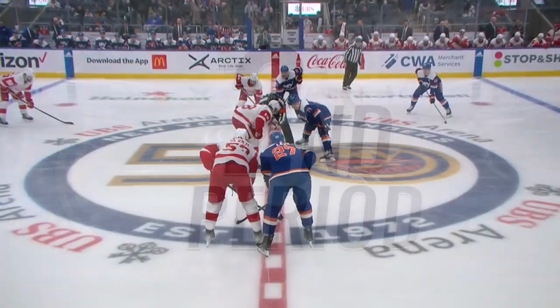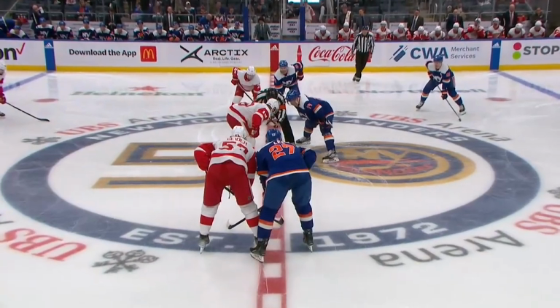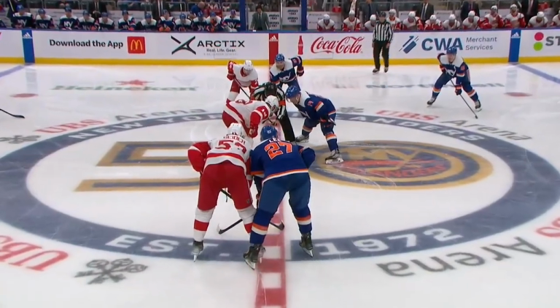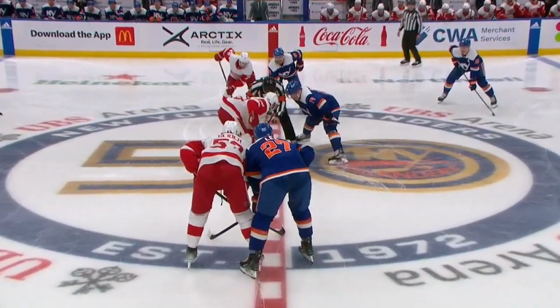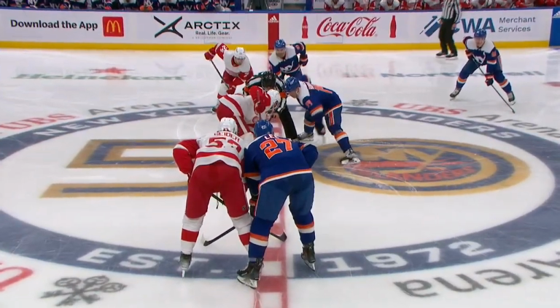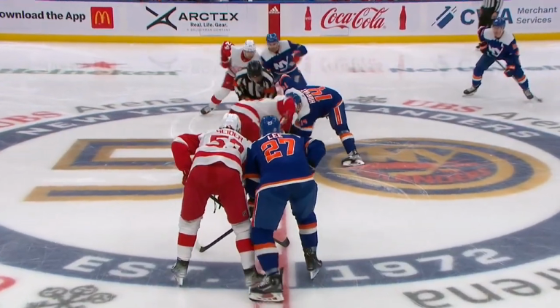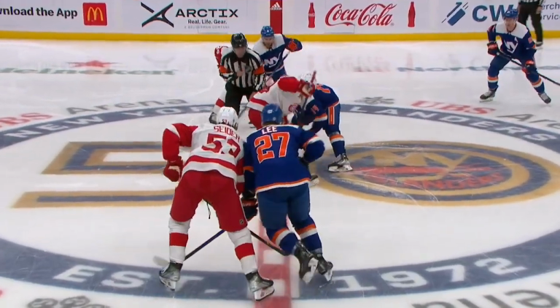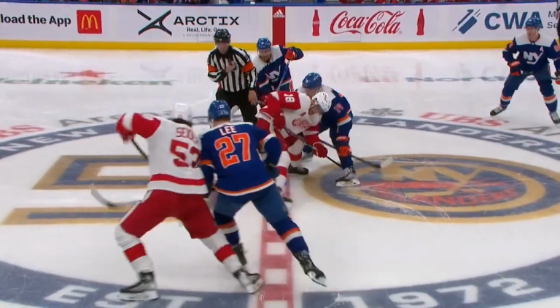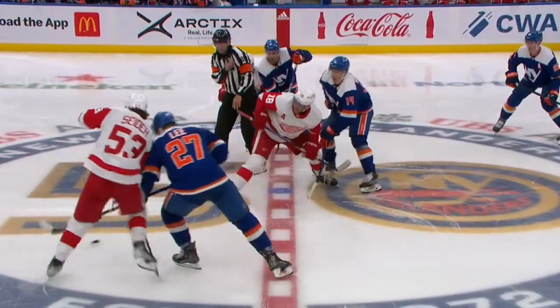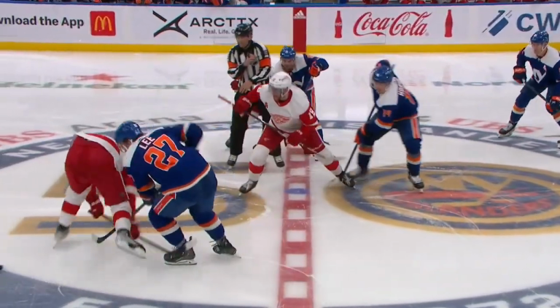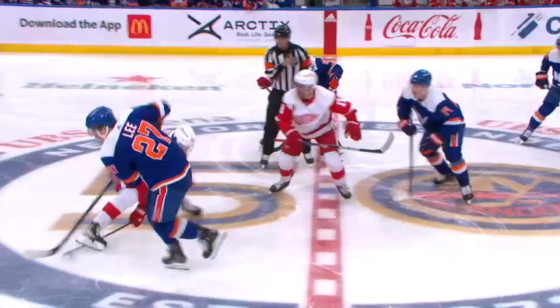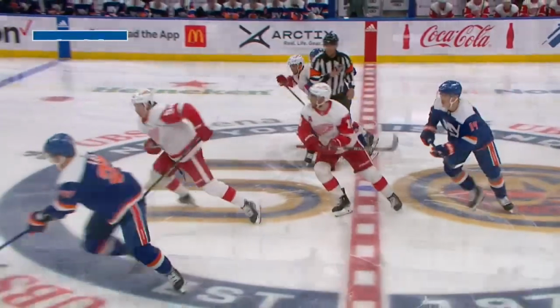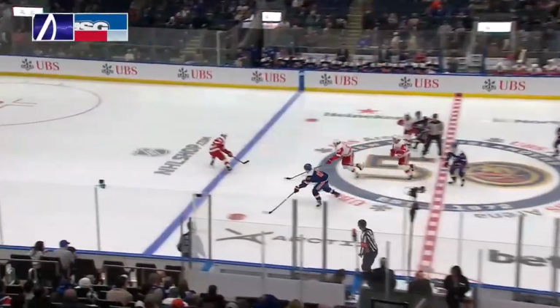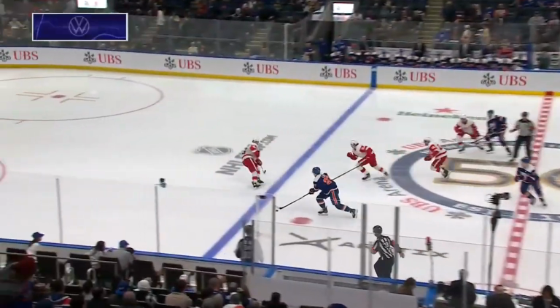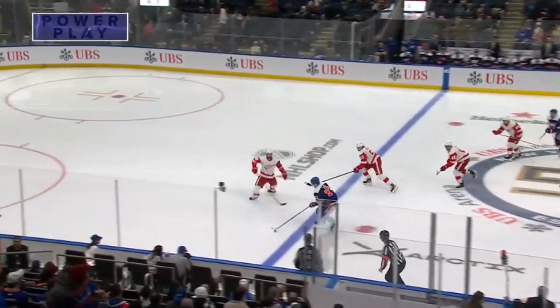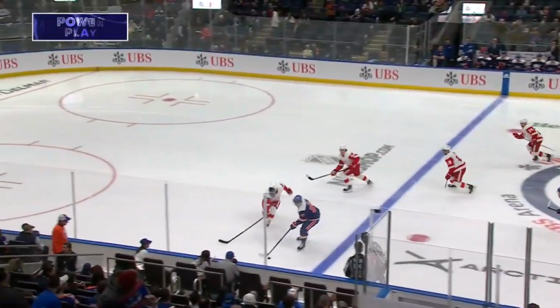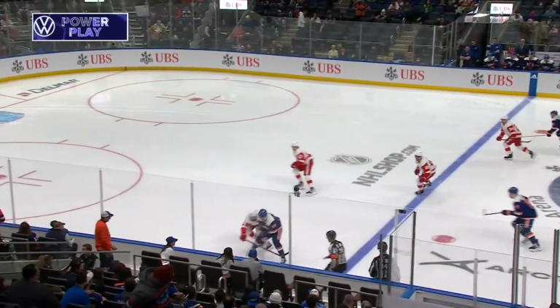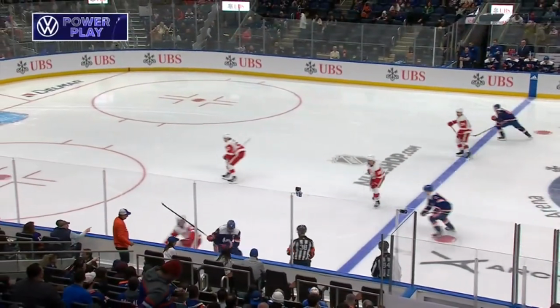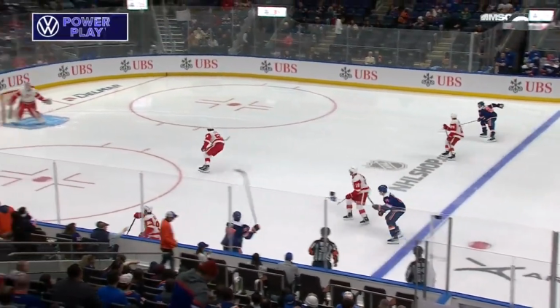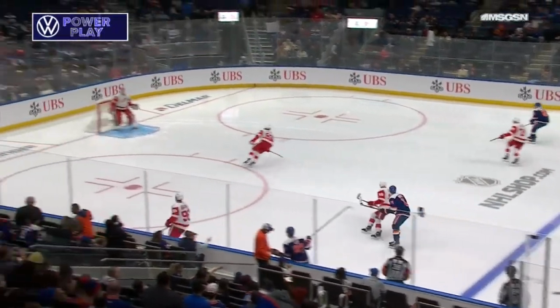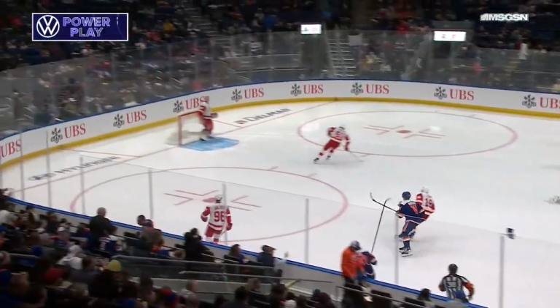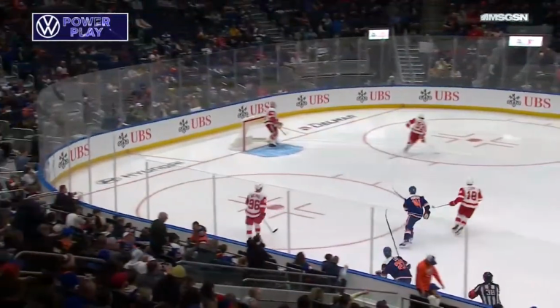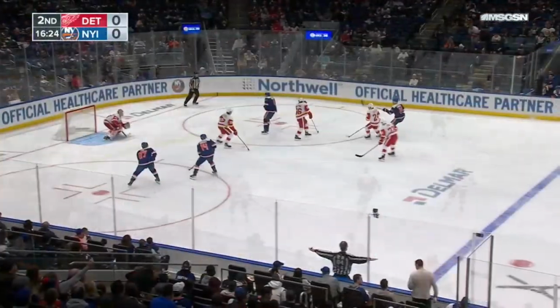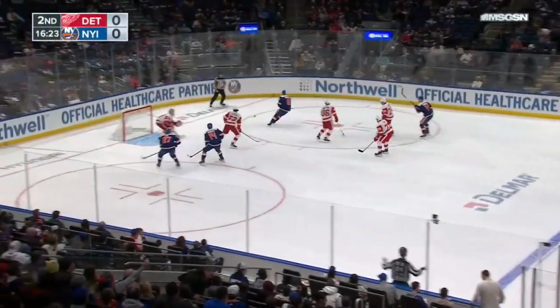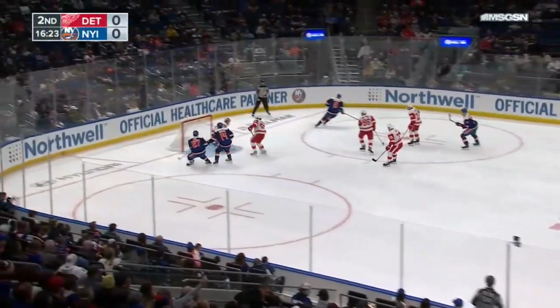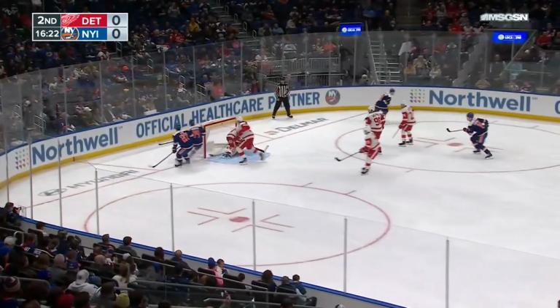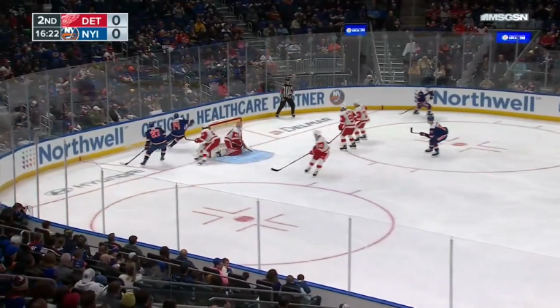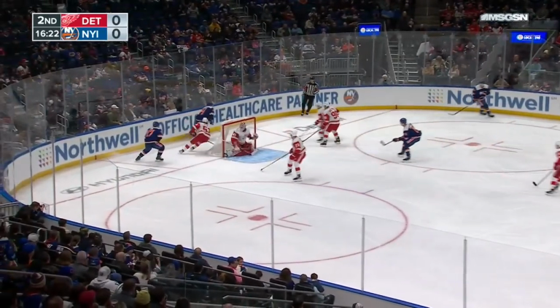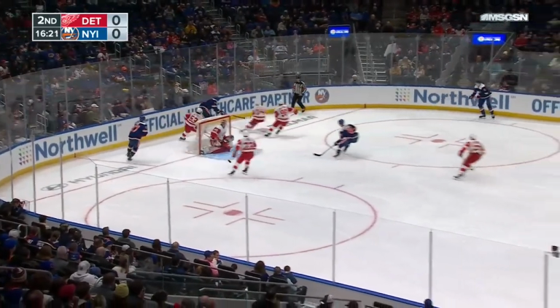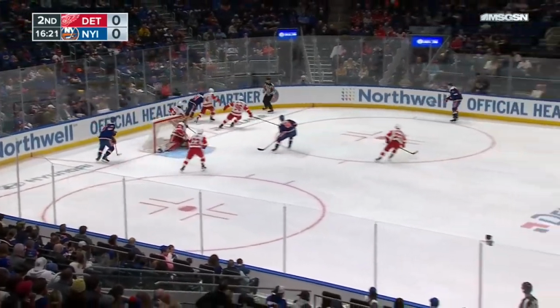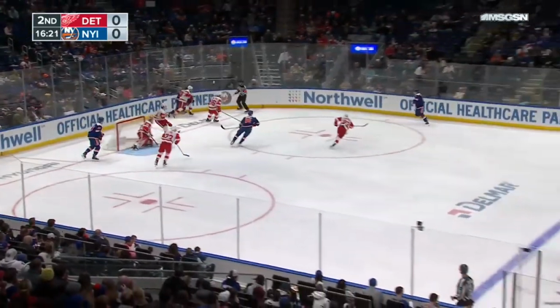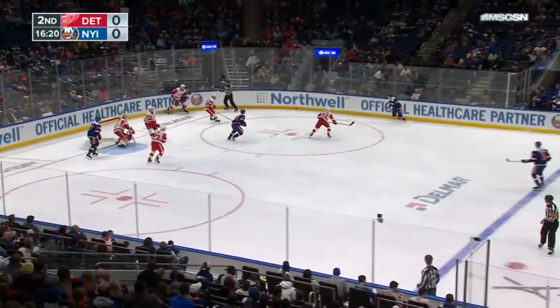His dad Brent Thompson is the AHL head coach of the Bridgeport Islanders. Islanders start the second period on the power play. Engvall shot flutters wide of the goal, picked up by Horvat.